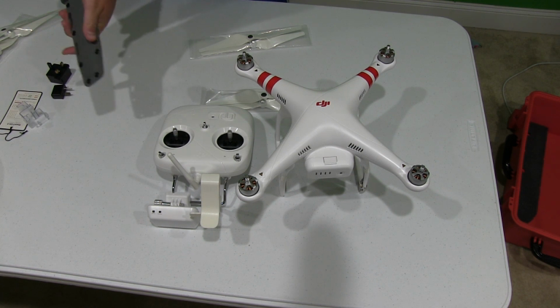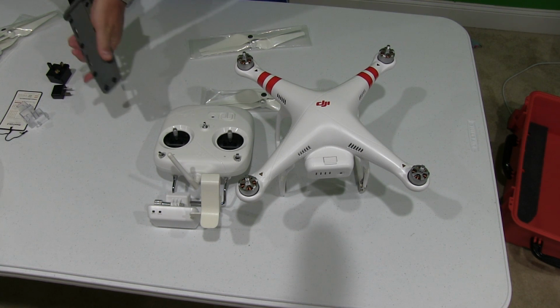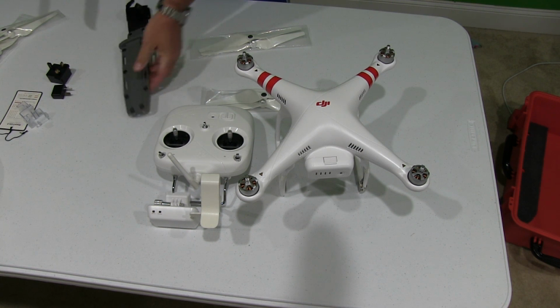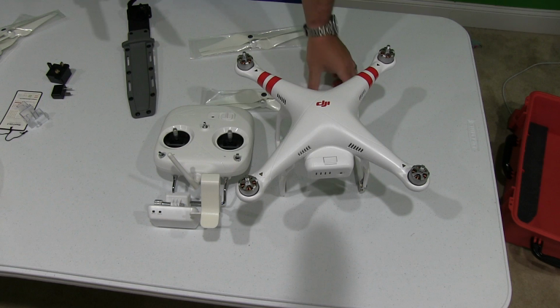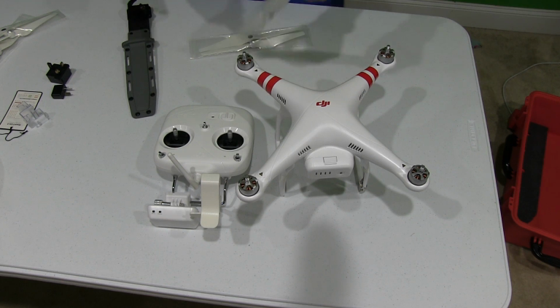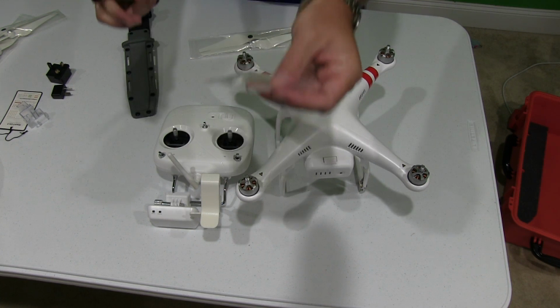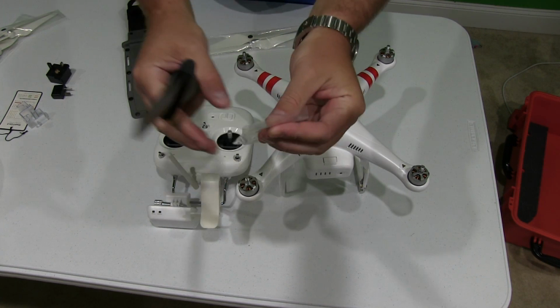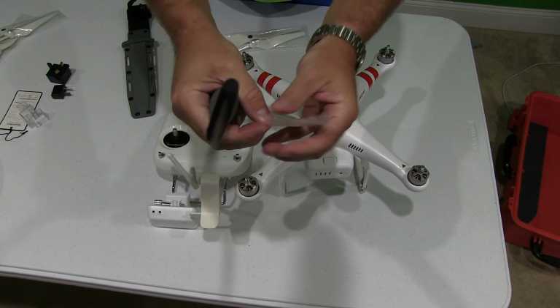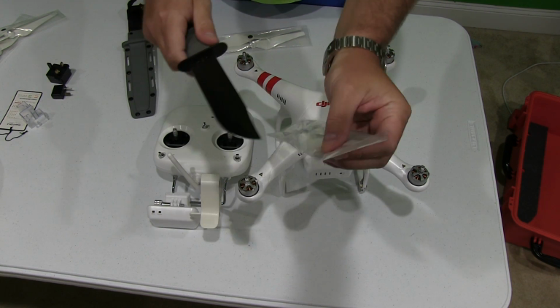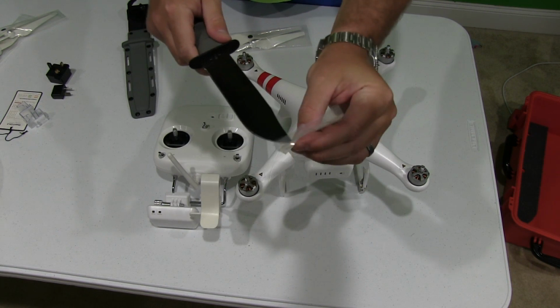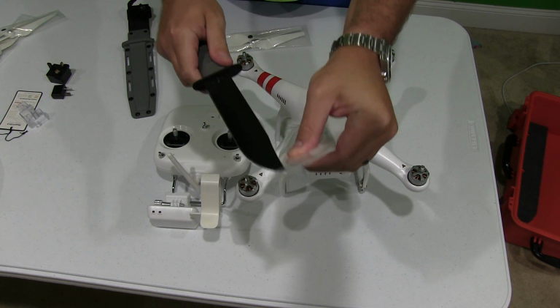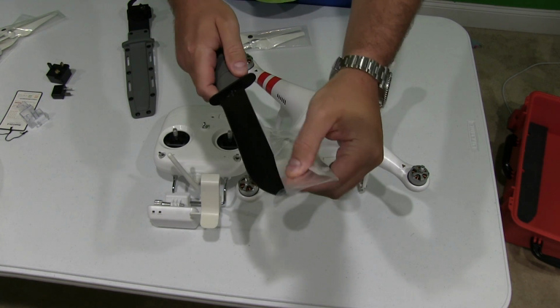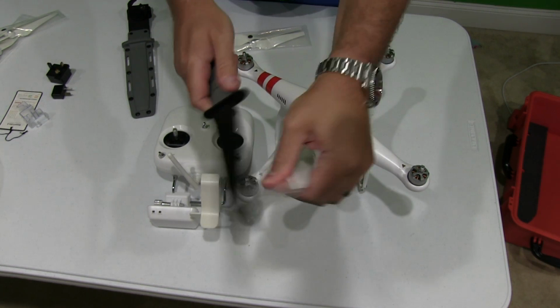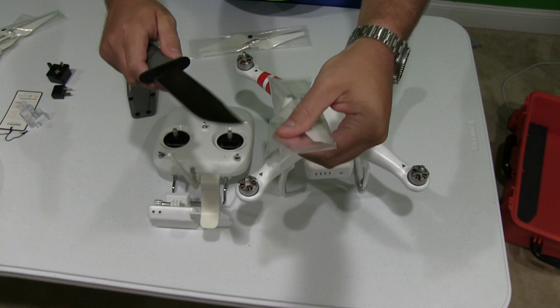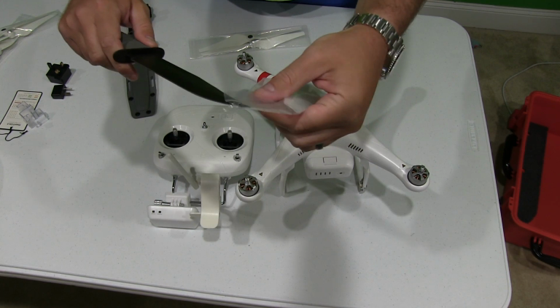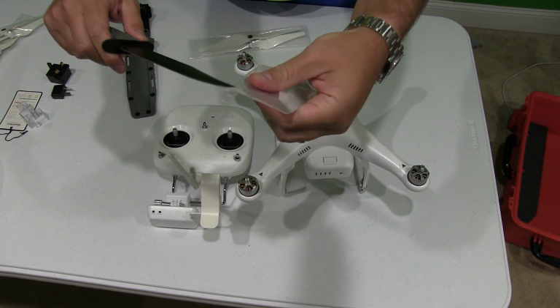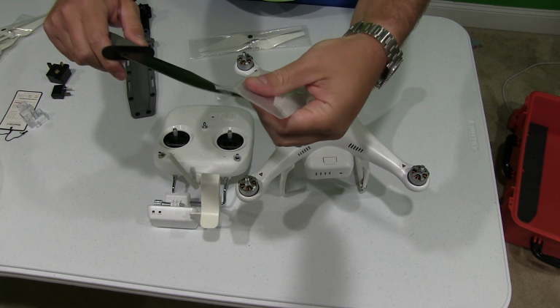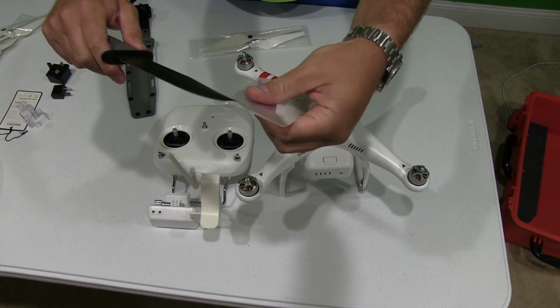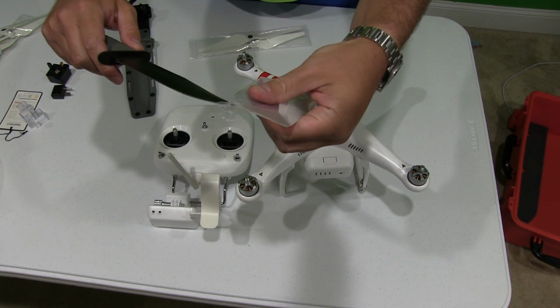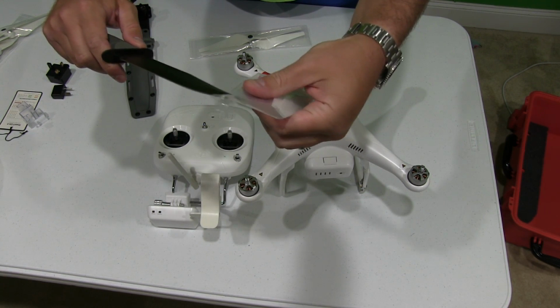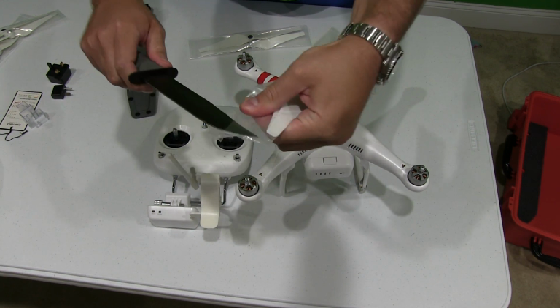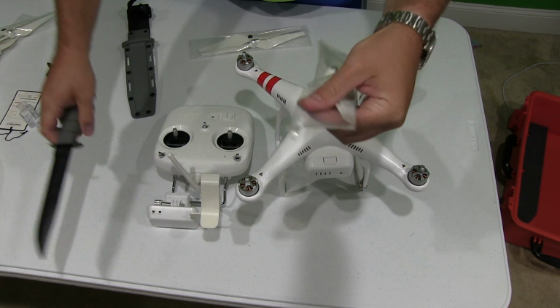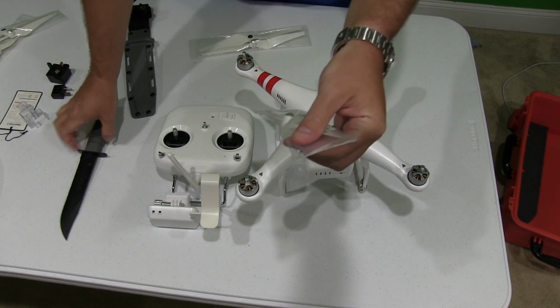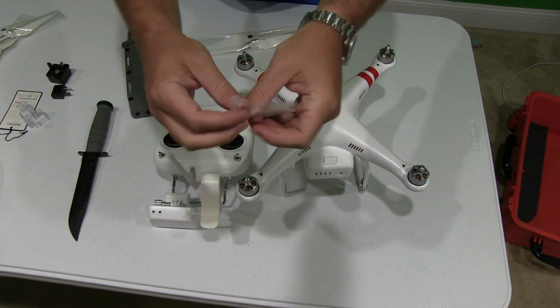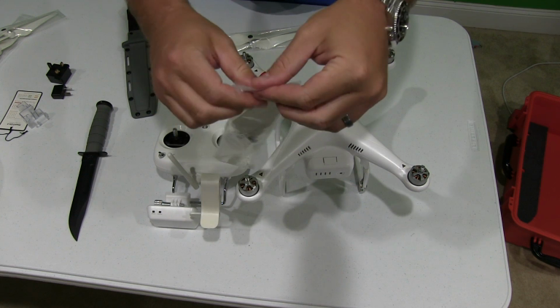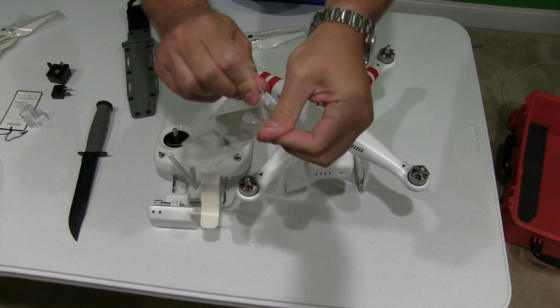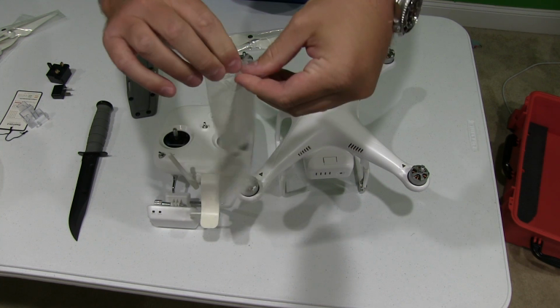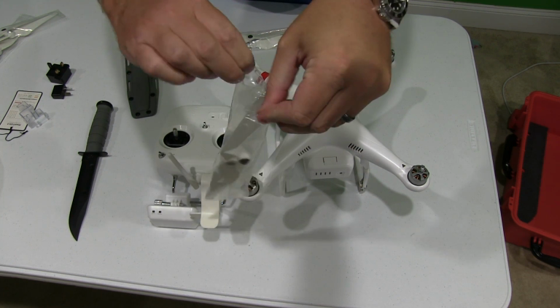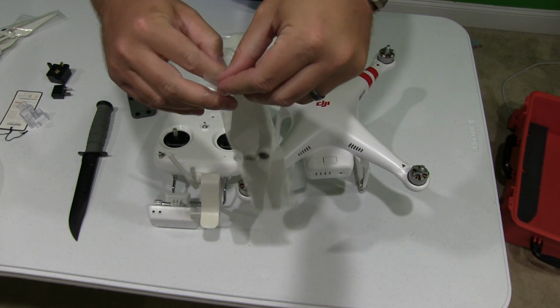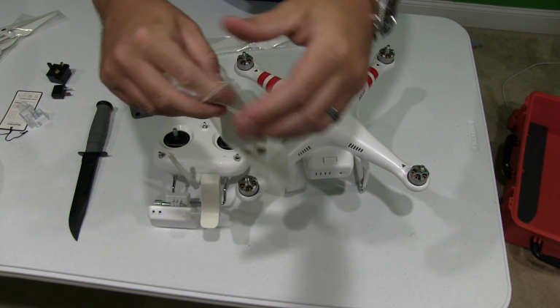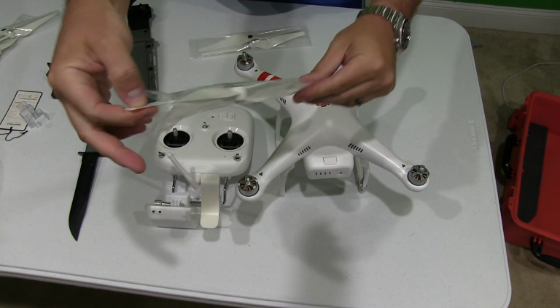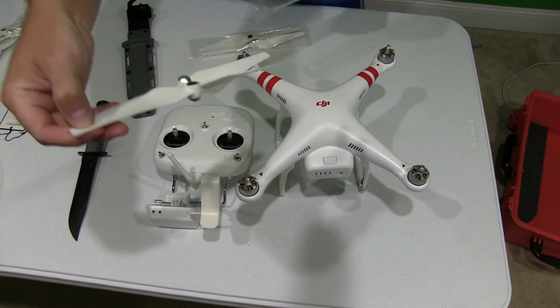They're very easy to install. Just gently using a pair of scissors or a sharp object, cut open the plastic without damaging the propellers. Slide both propellers out.